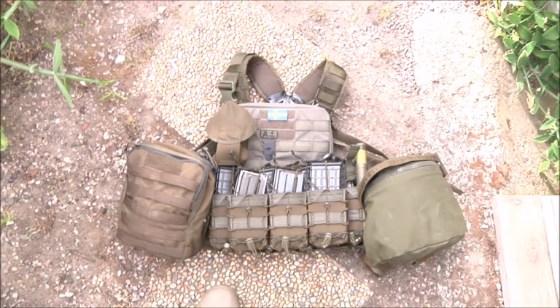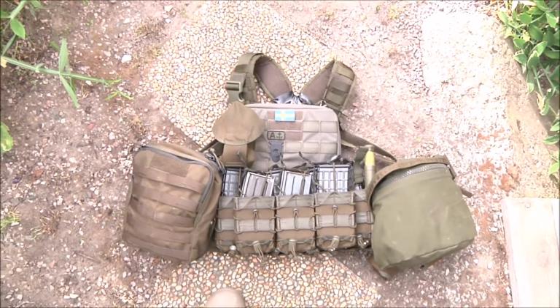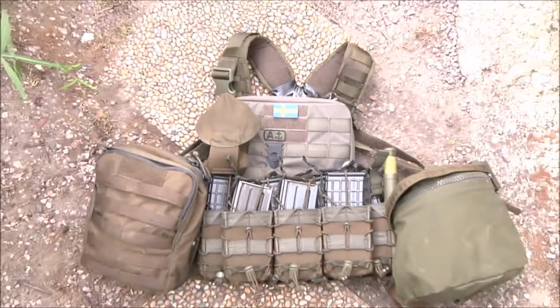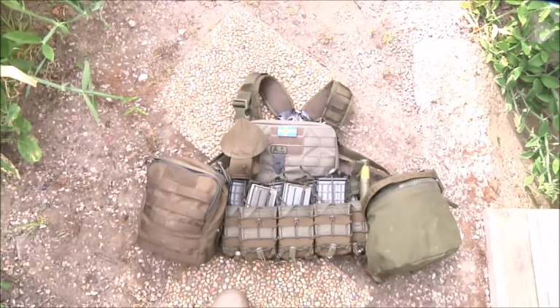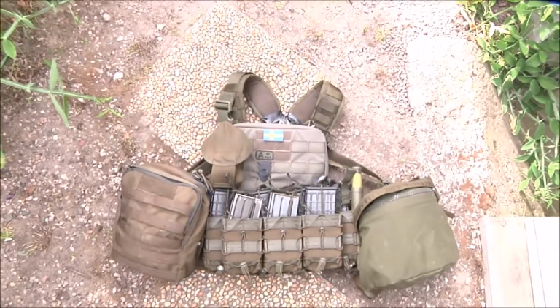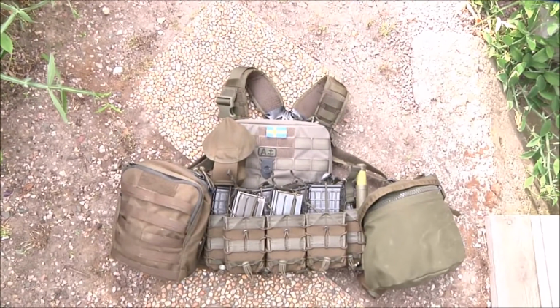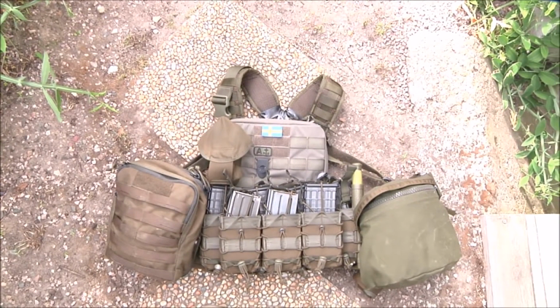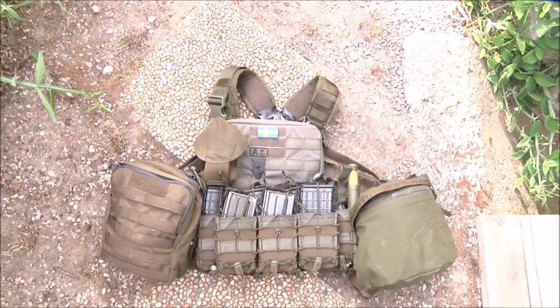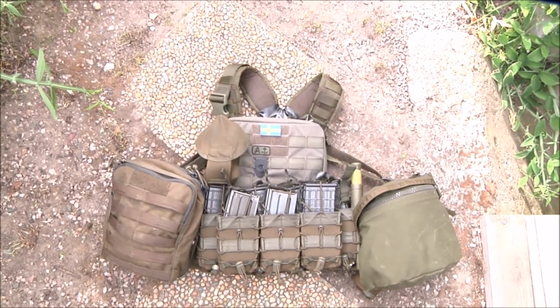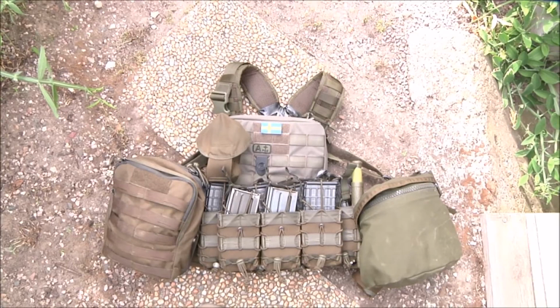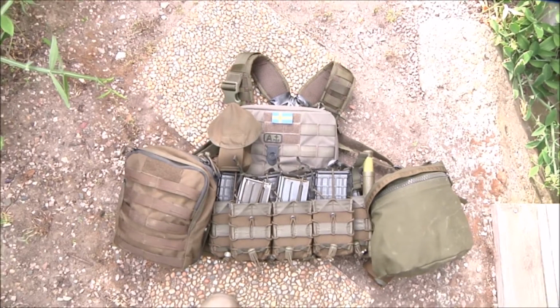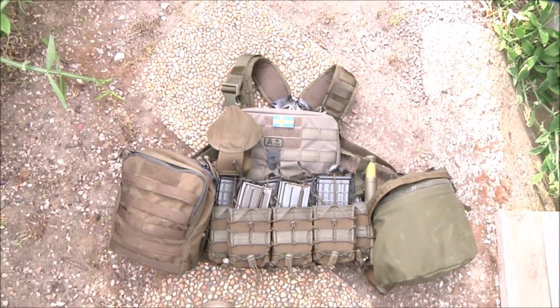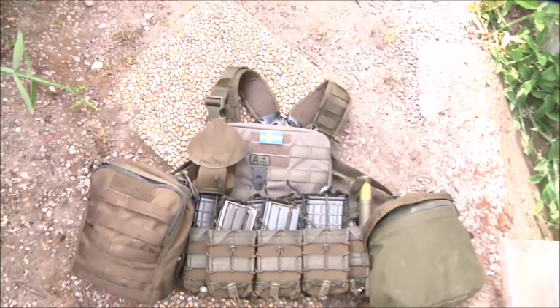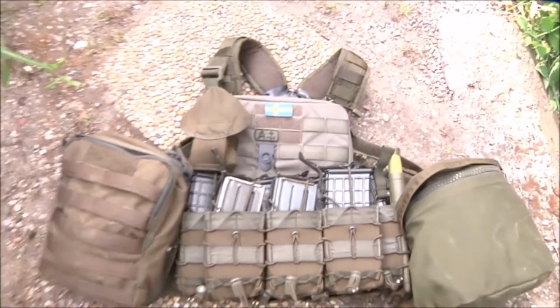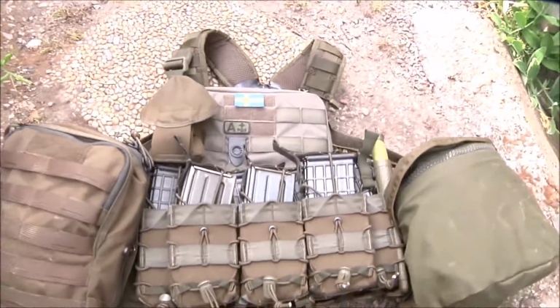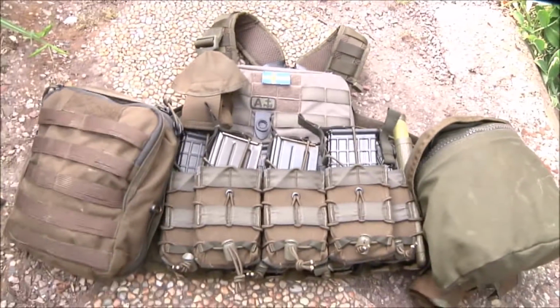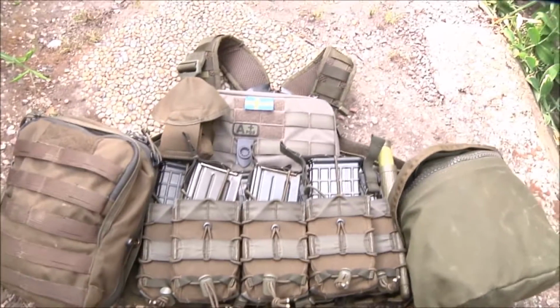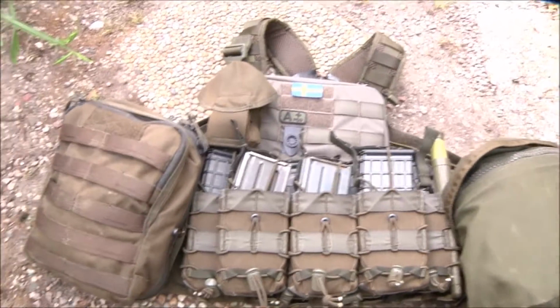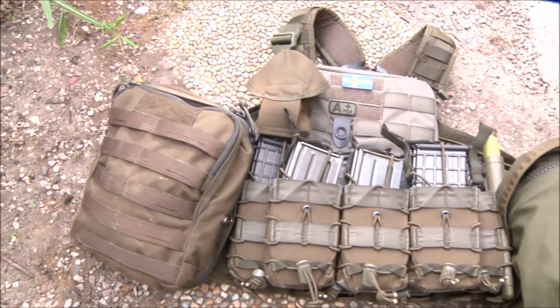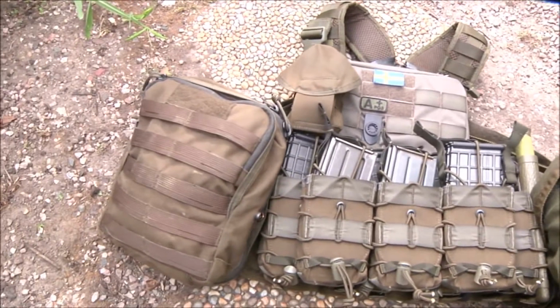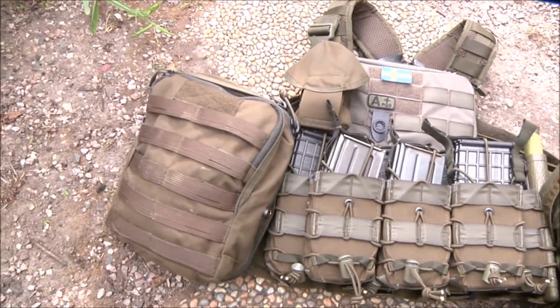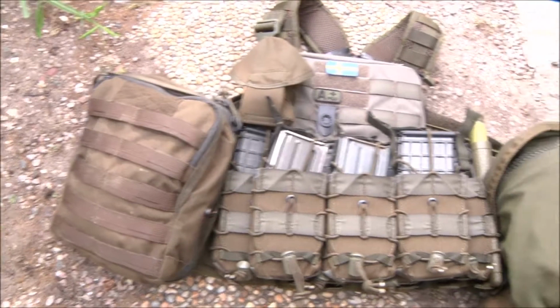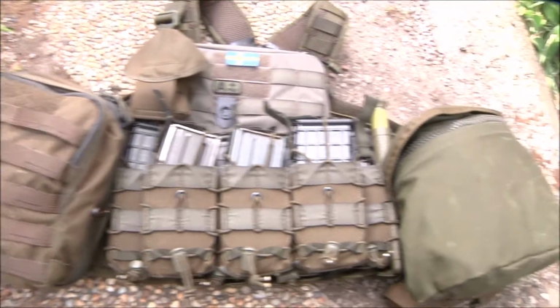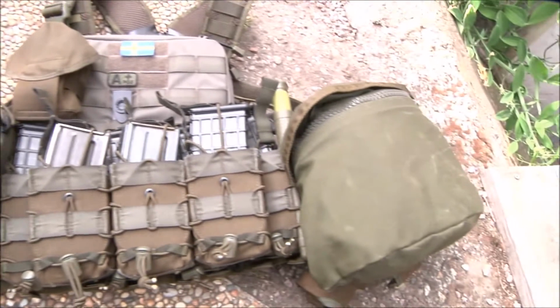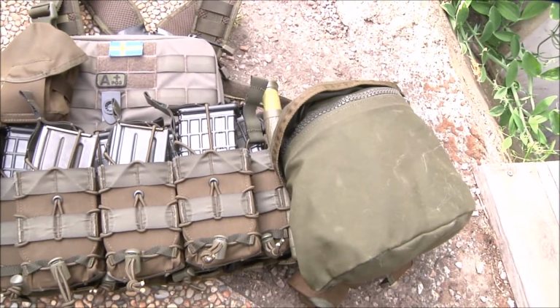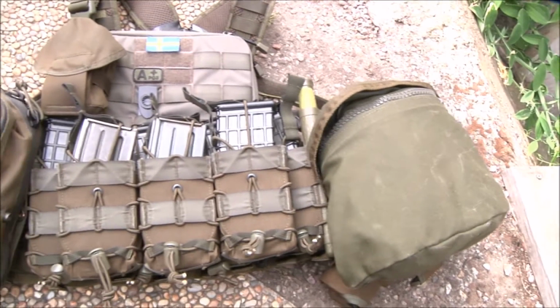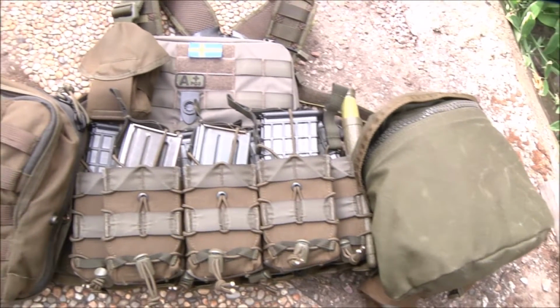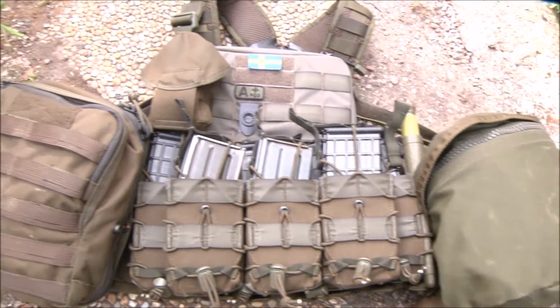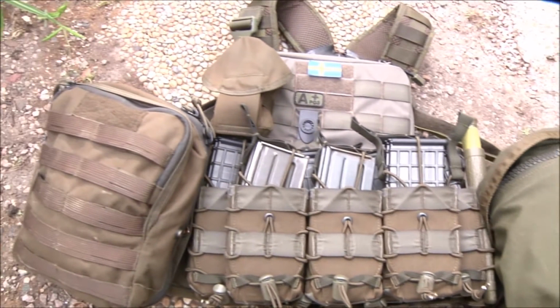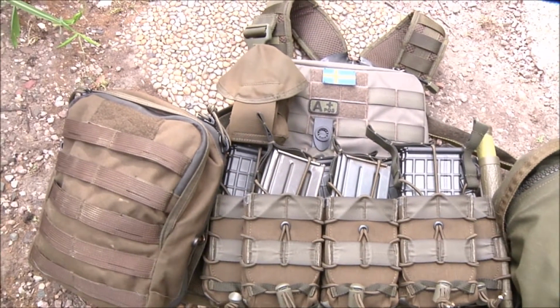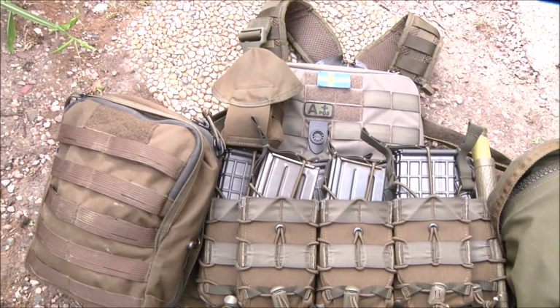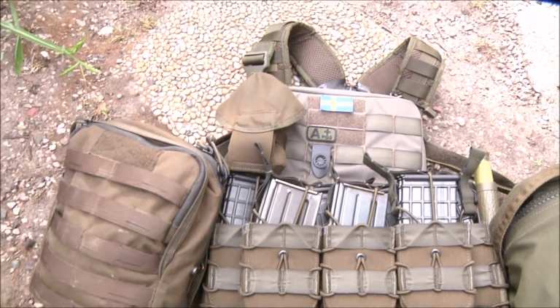What's up guys, Joker back today. I'm going to show you one of my chest rigs that I've used in my first video, but it's got a lot of new things on it, so we're going to walk through this.